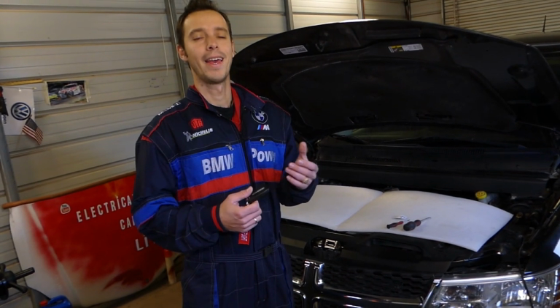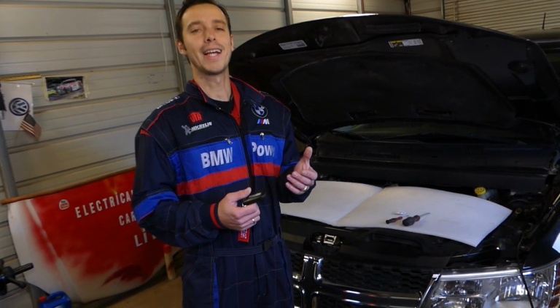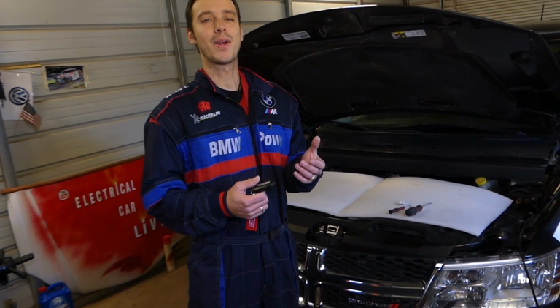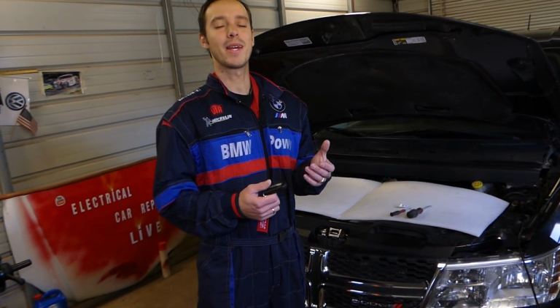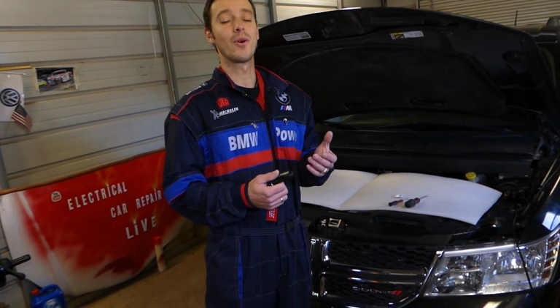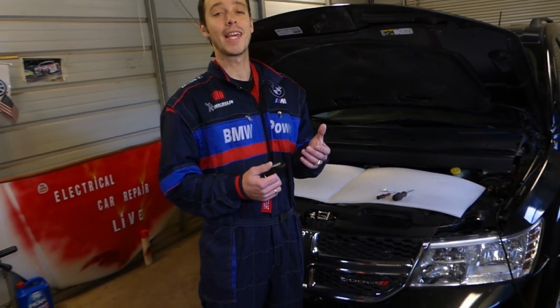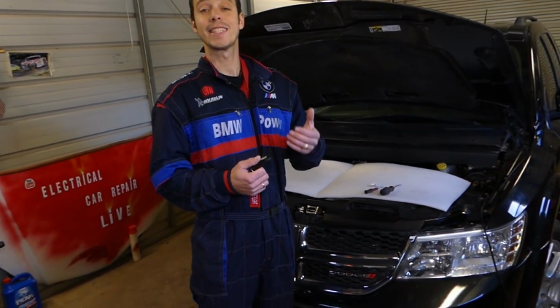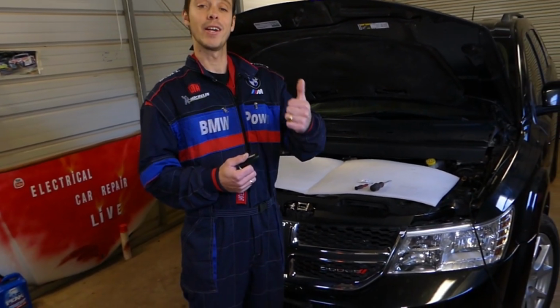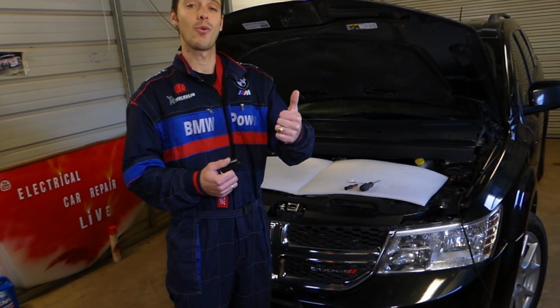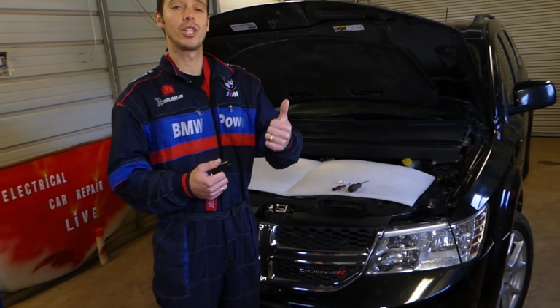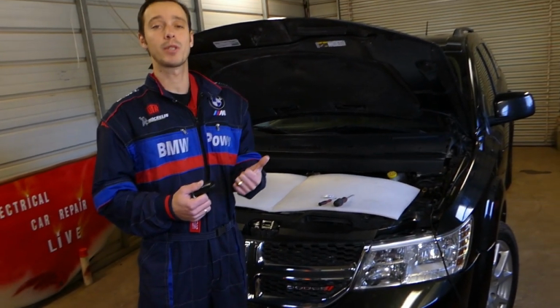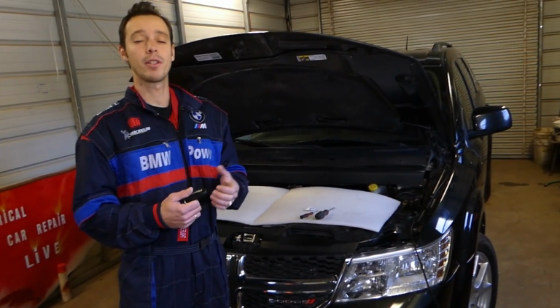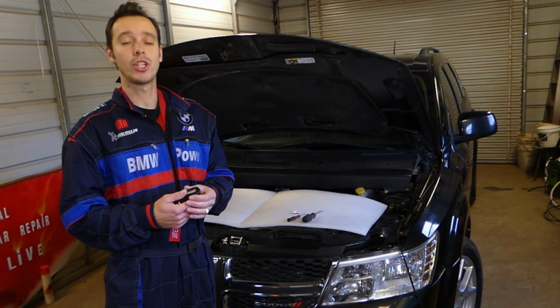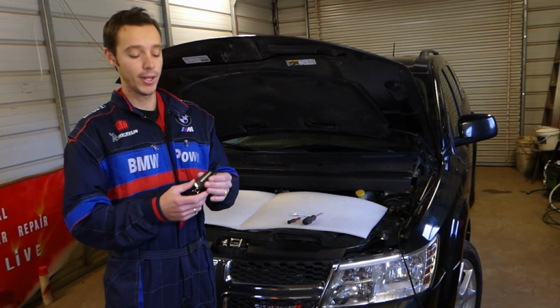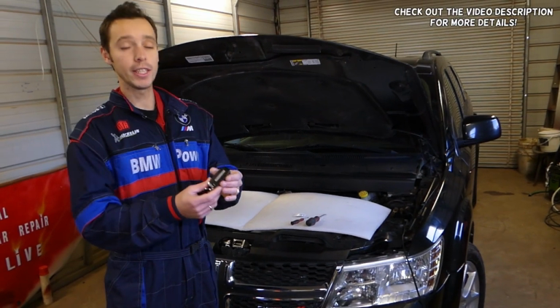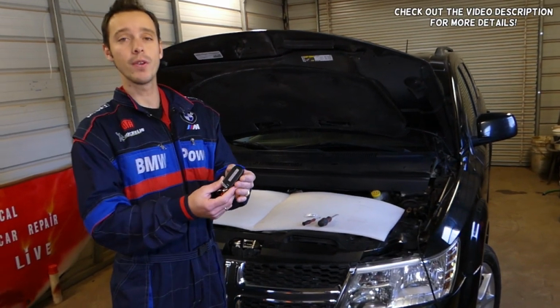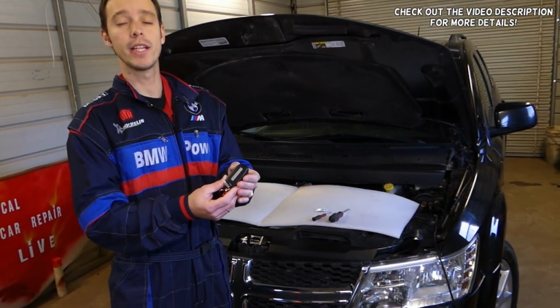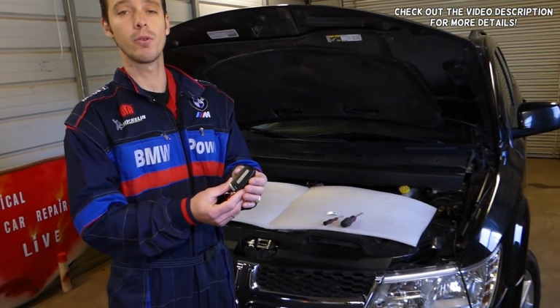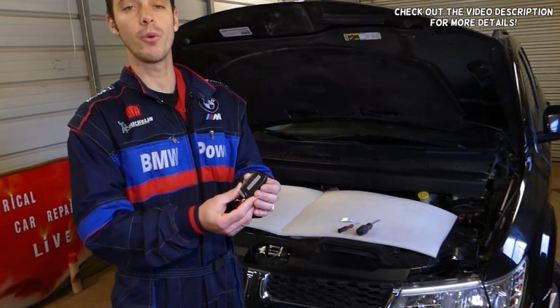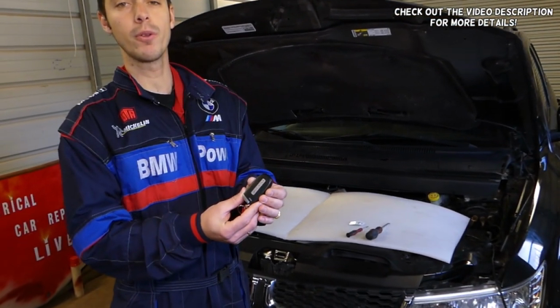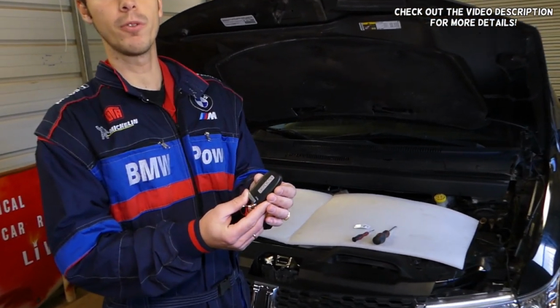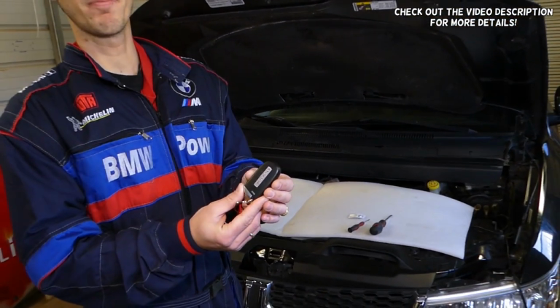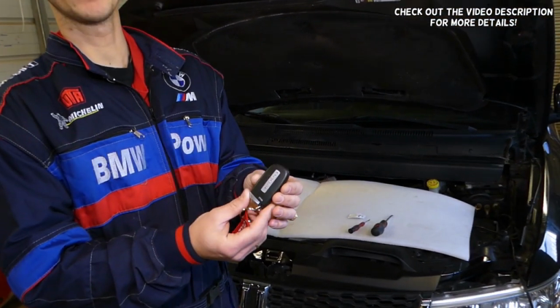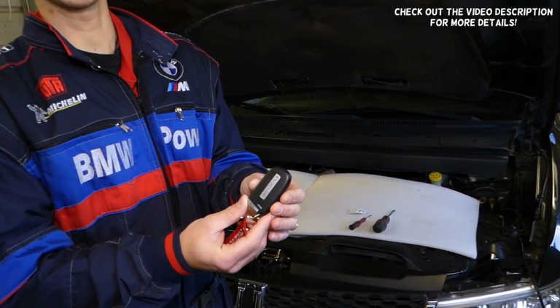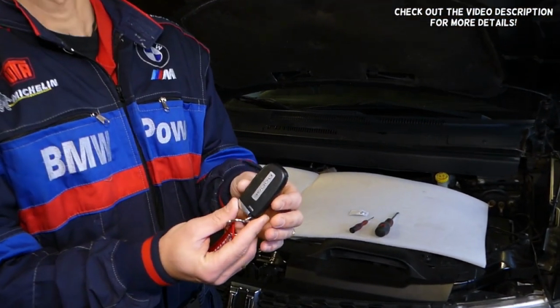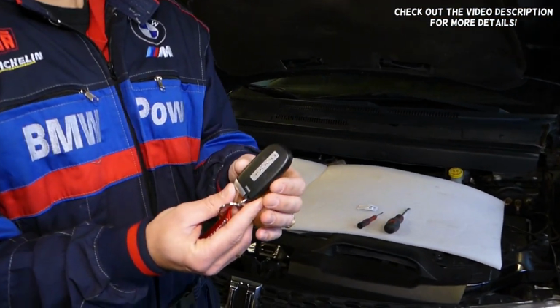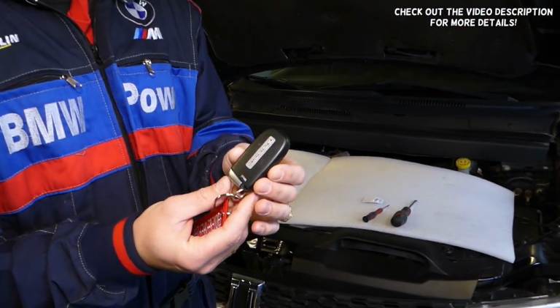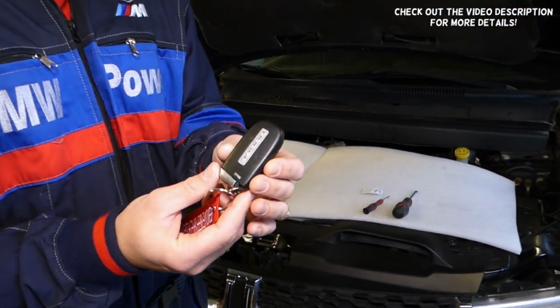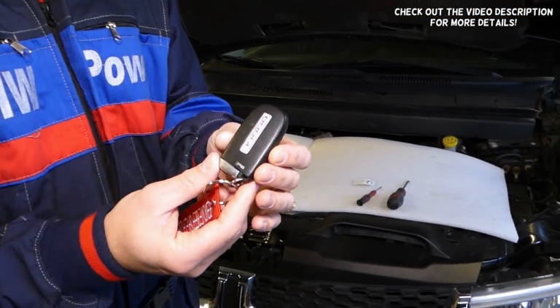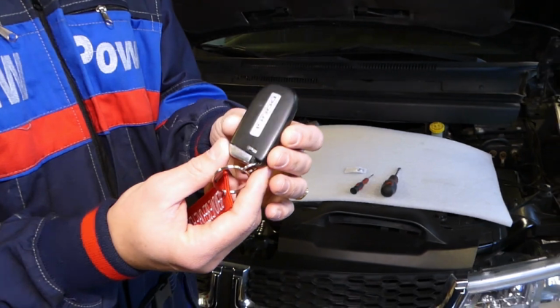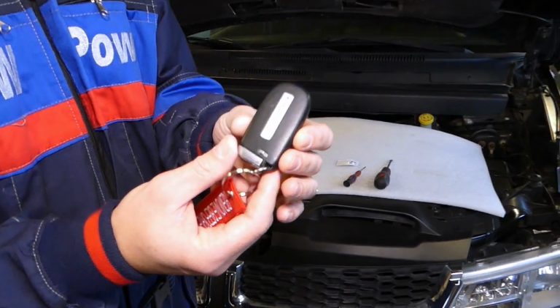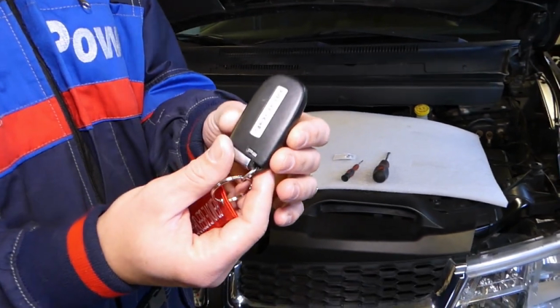Hey guys, welcome back to World Mechanics. Thank you guys for watching and subscribing to the channel. In today's video, we will show you how to remove and replace the battery on a Dodge Challenger key.